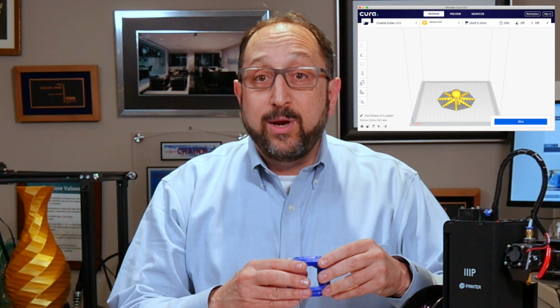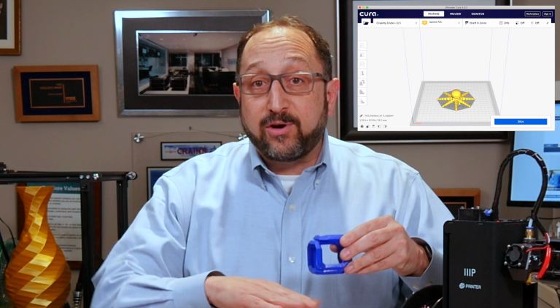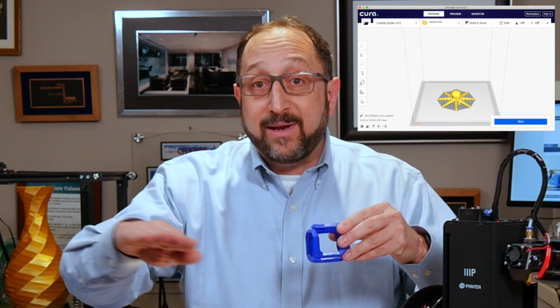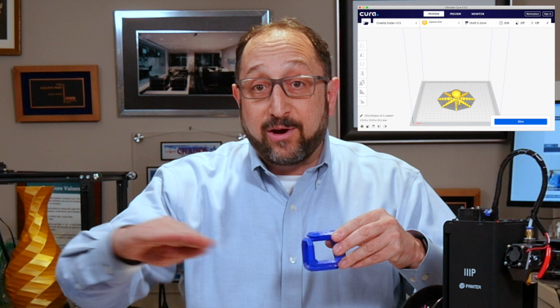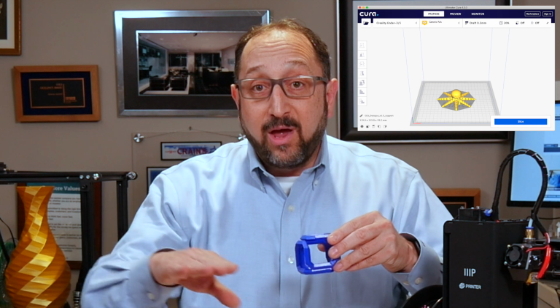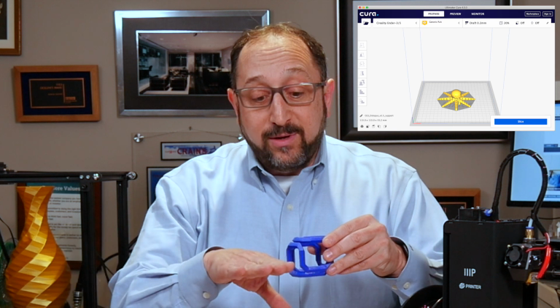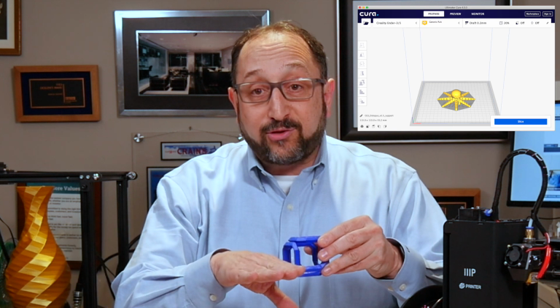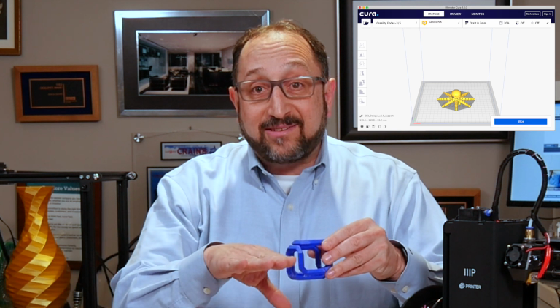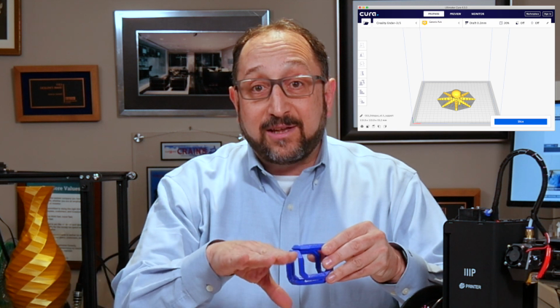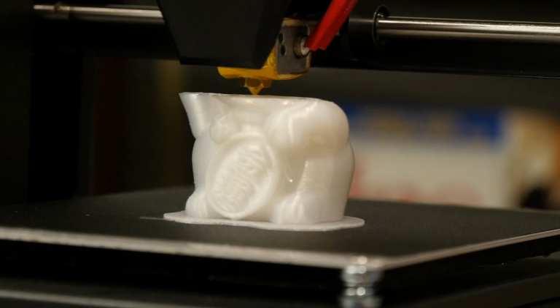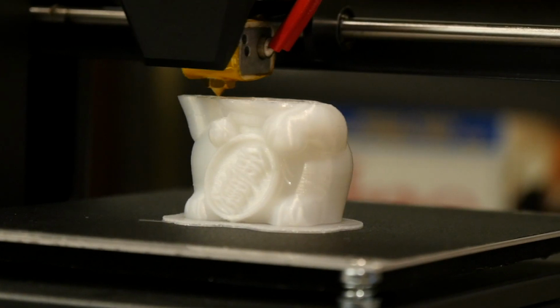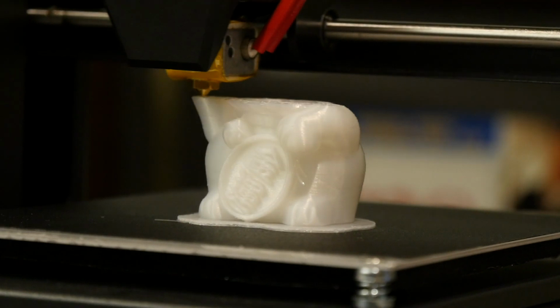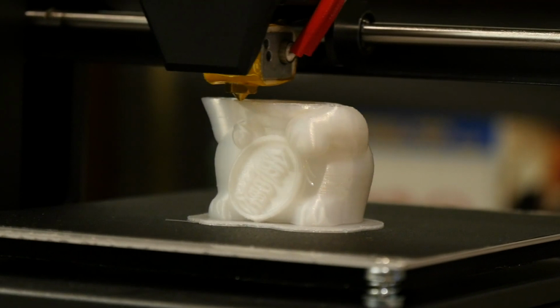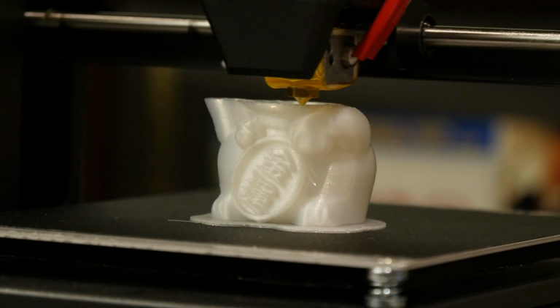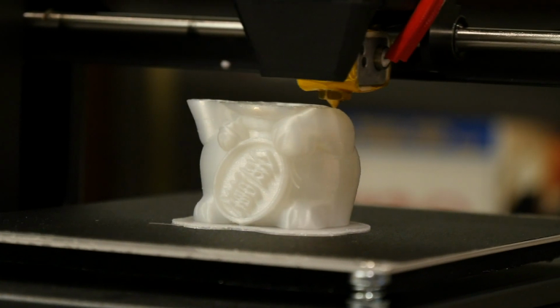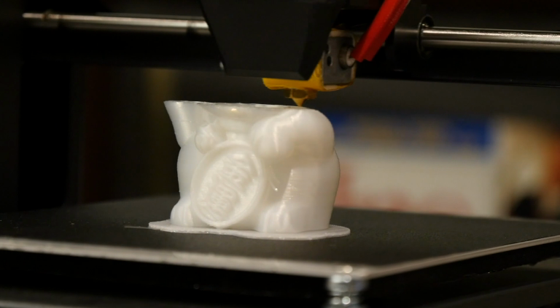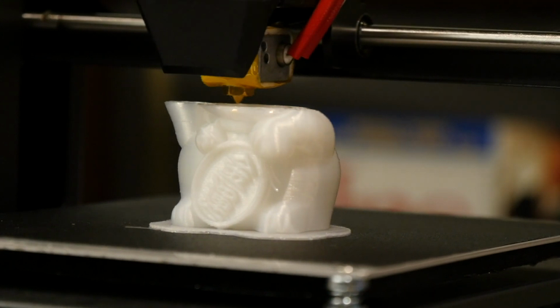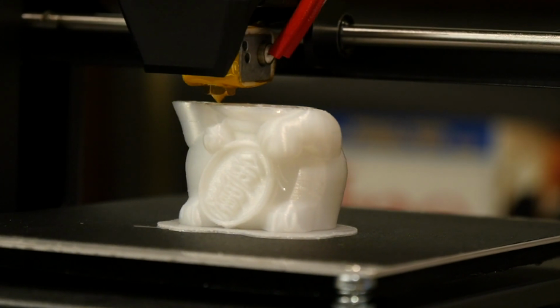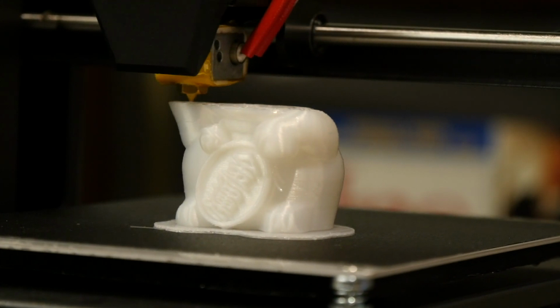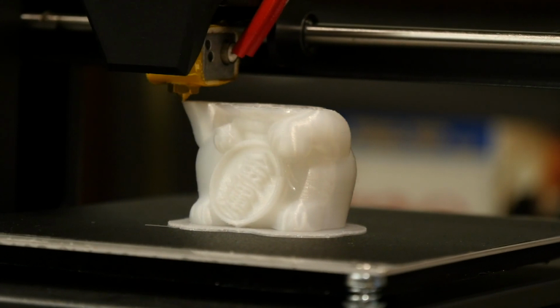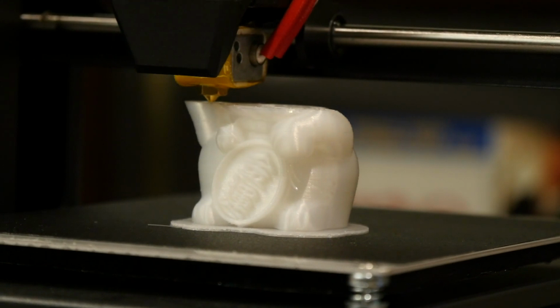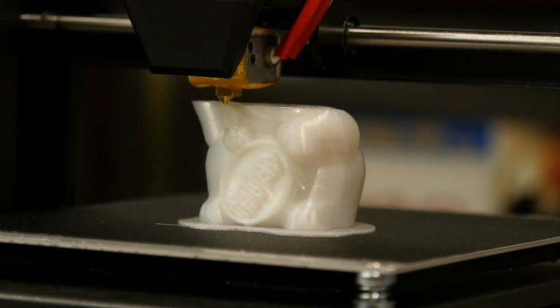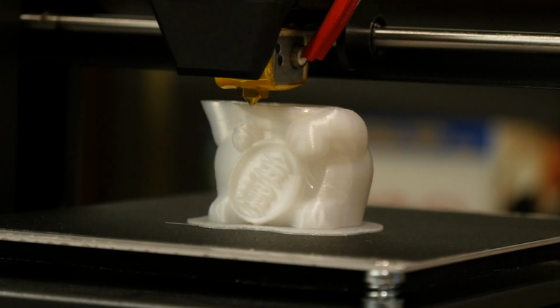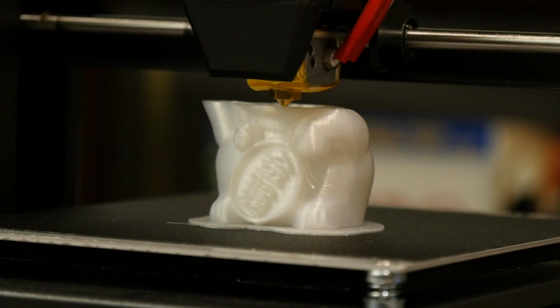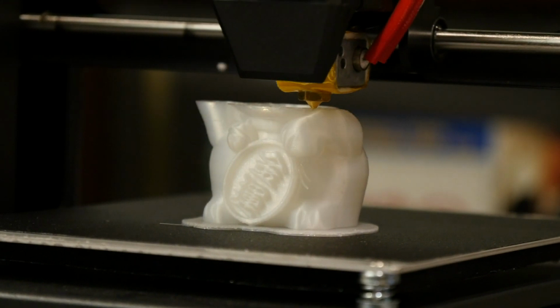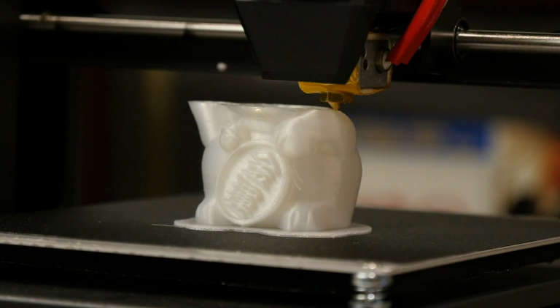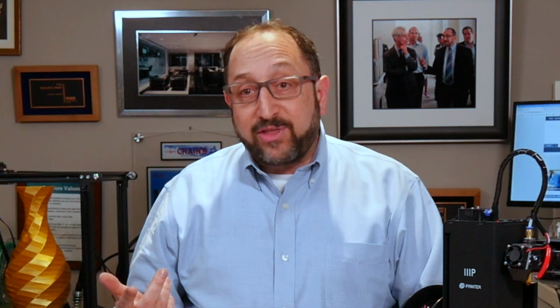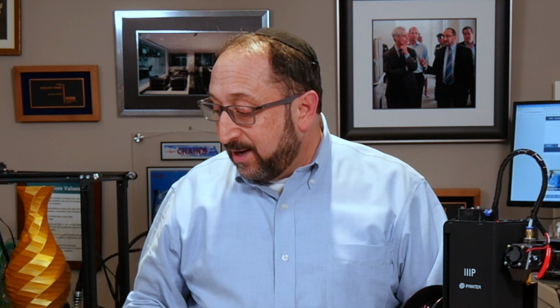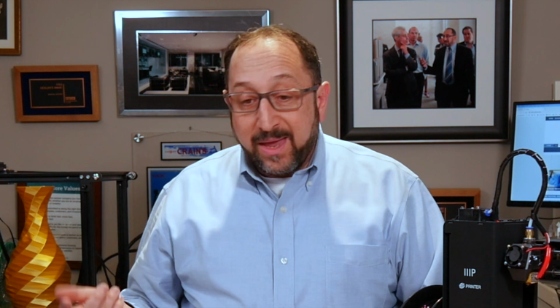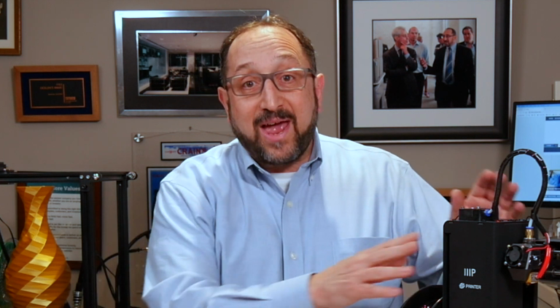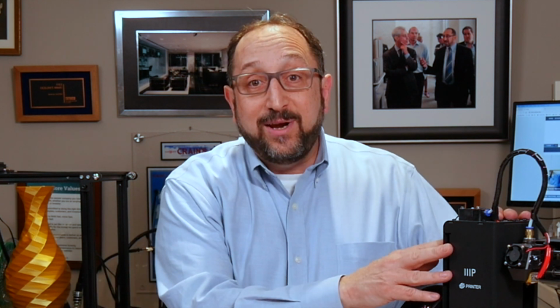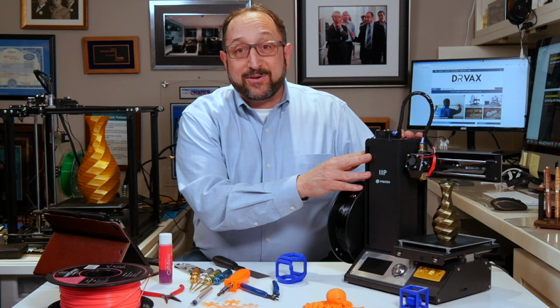3D printers print in layers, so you need to slice the model into individual layers, much like the bricks in a house where you put down one lower row of bricks, then the next row of bricks. Then the third thing you need is a 3D printer.